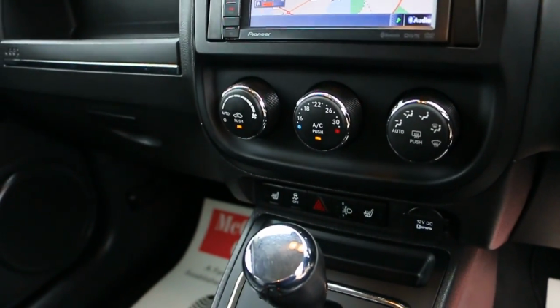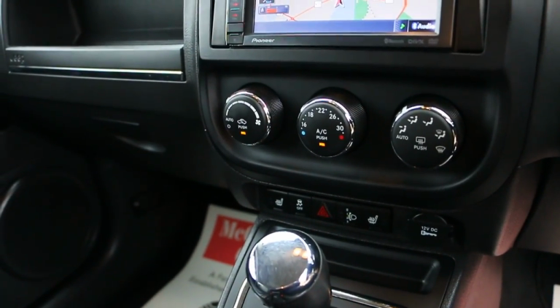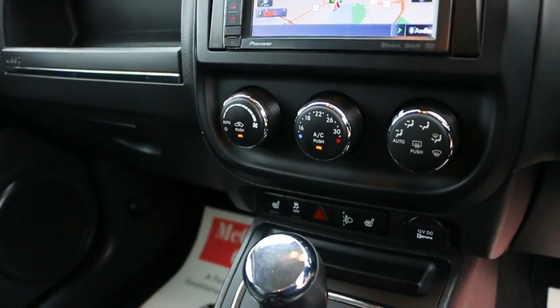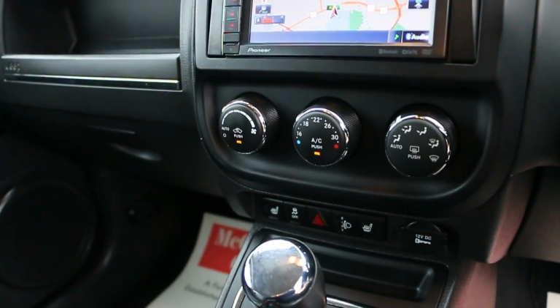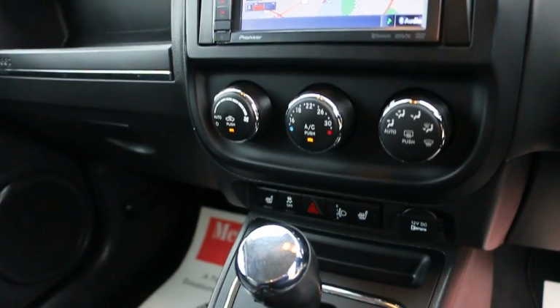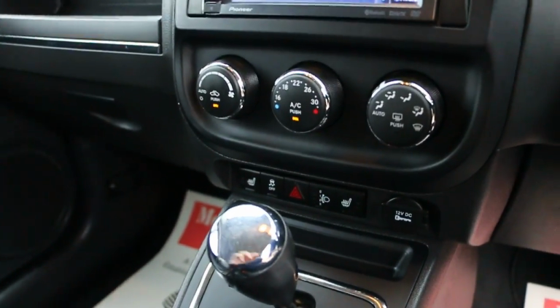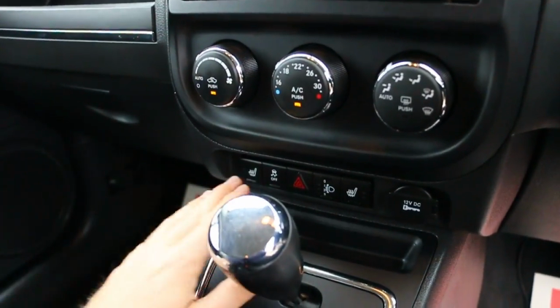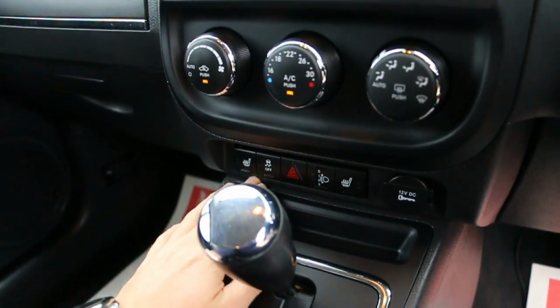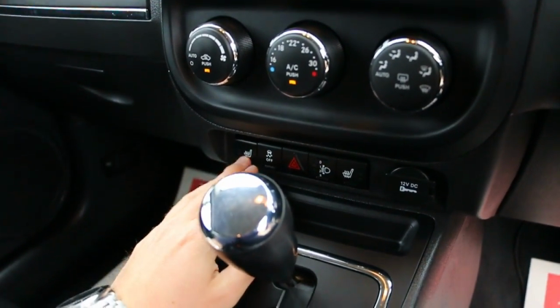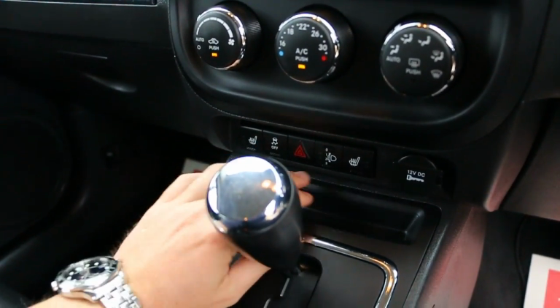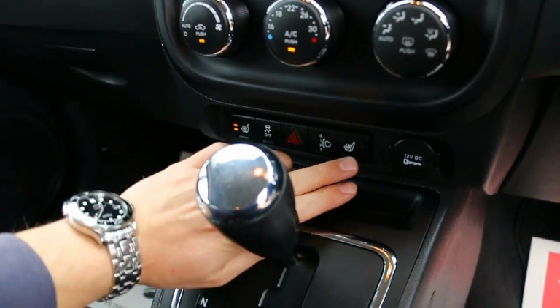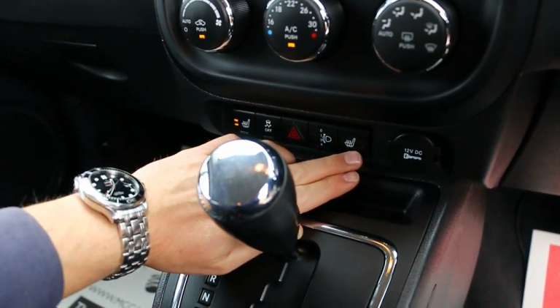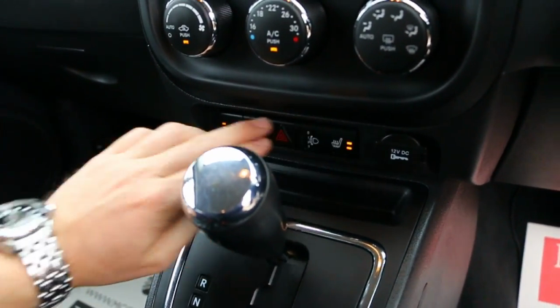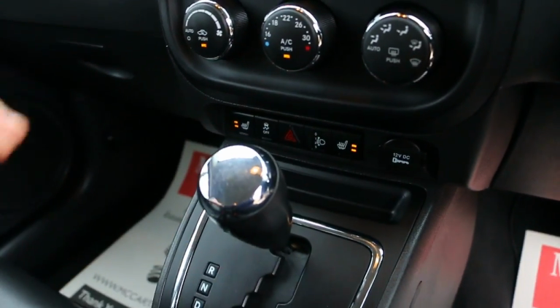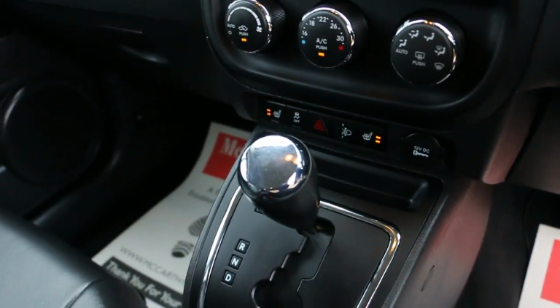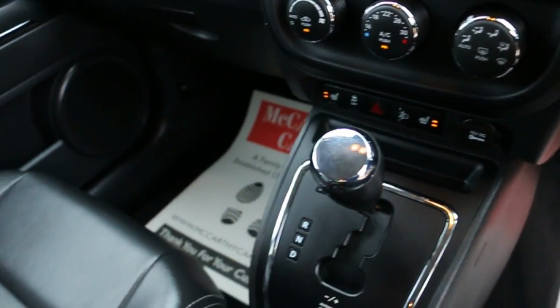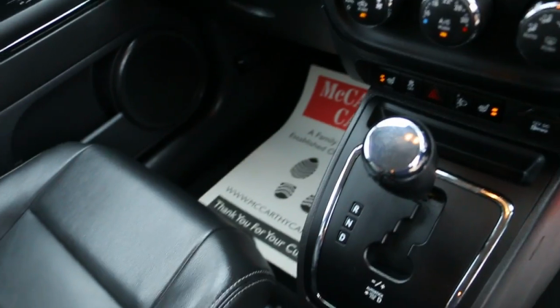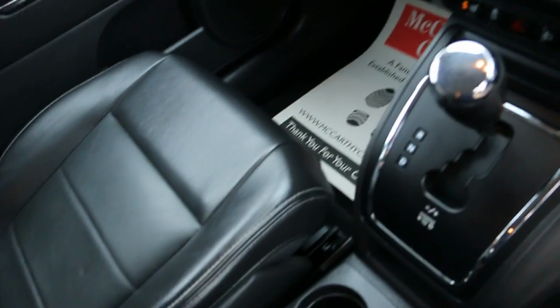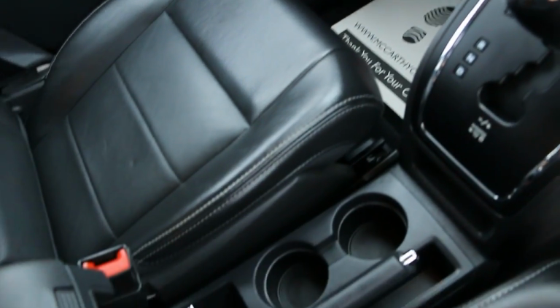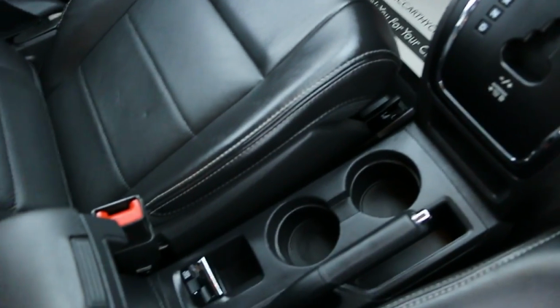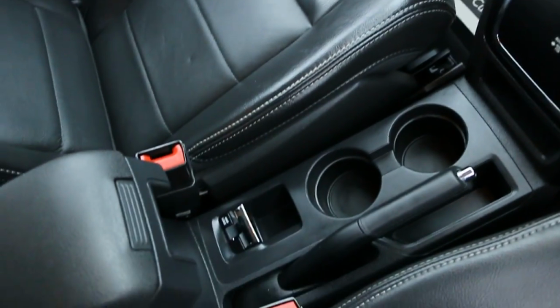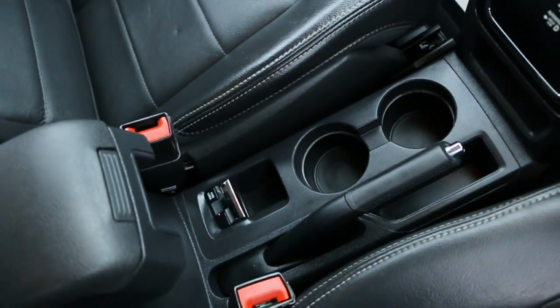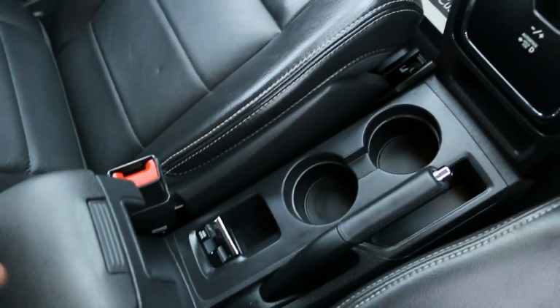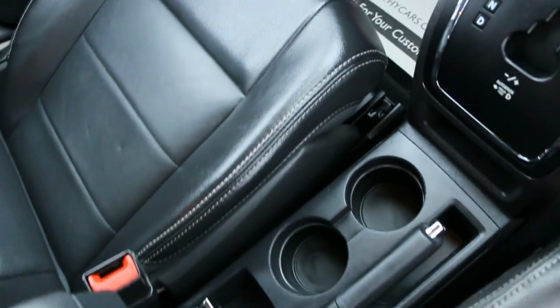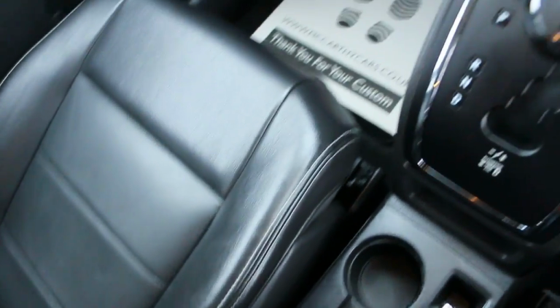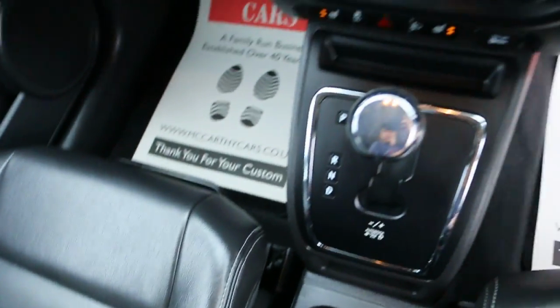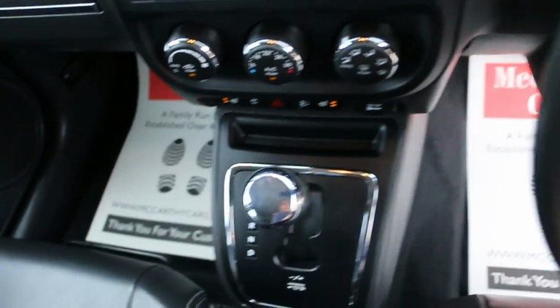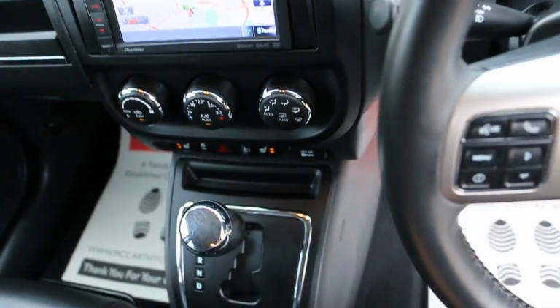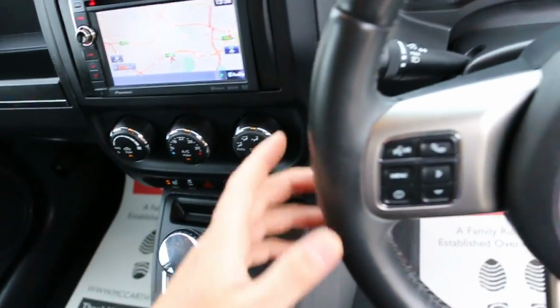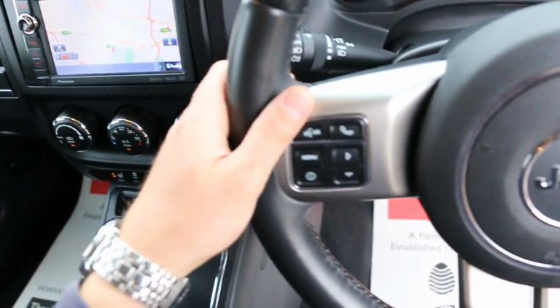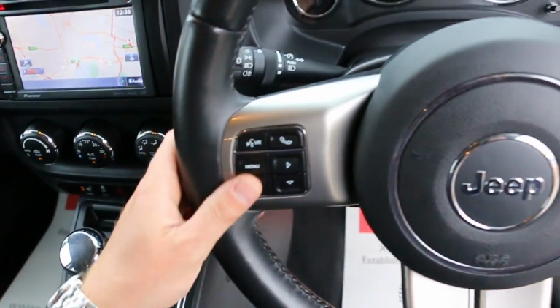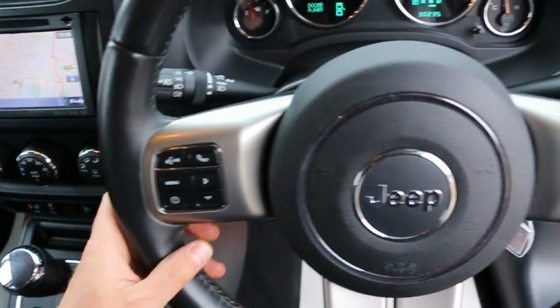It also features two-zone air conditioning, heated seats, automatic transmission, two central cup holders, and a multifunction steering wheel.